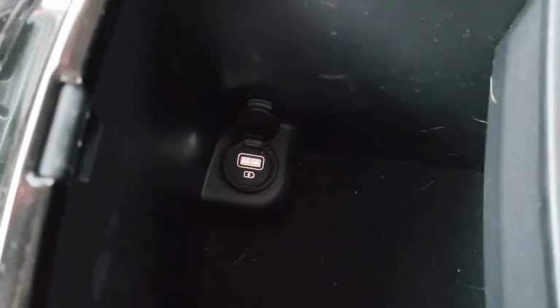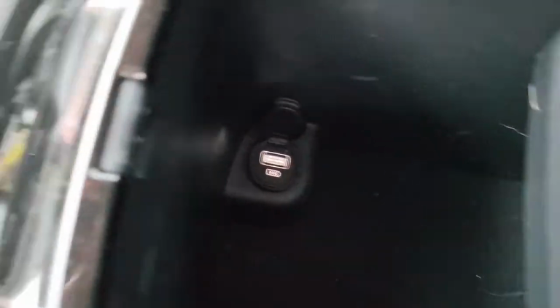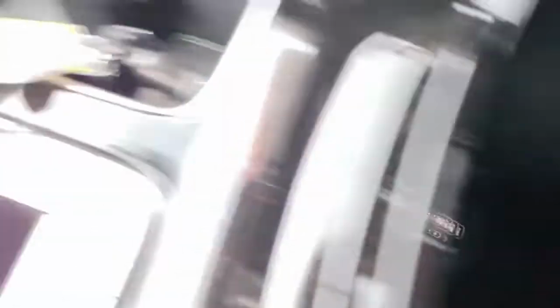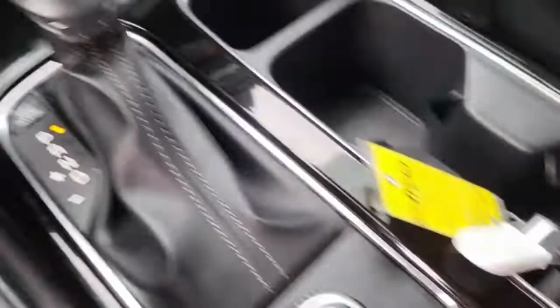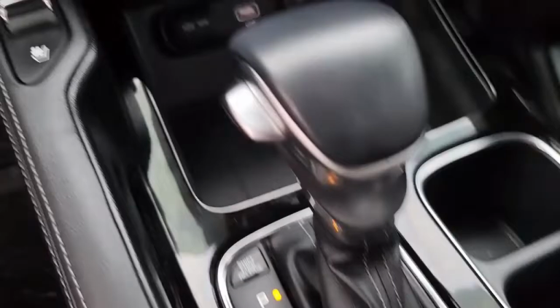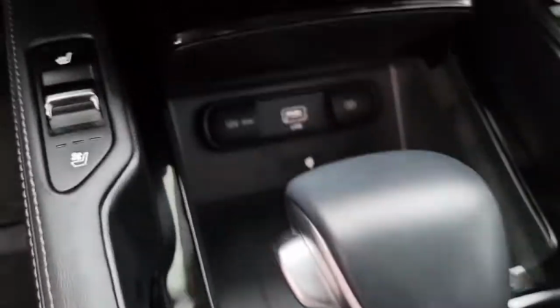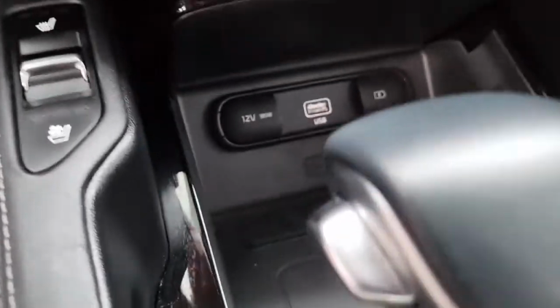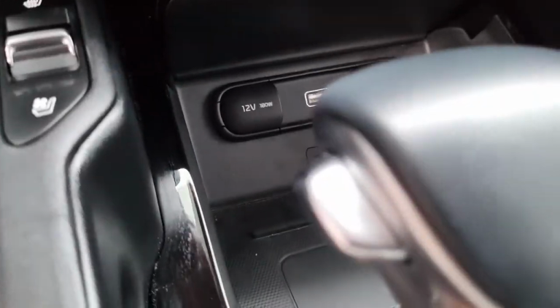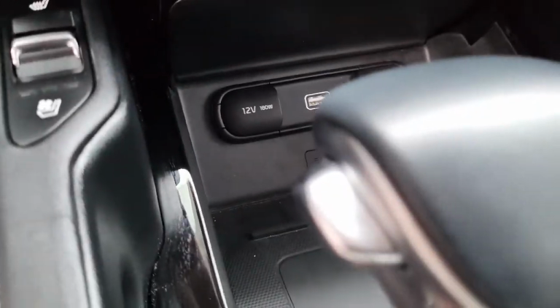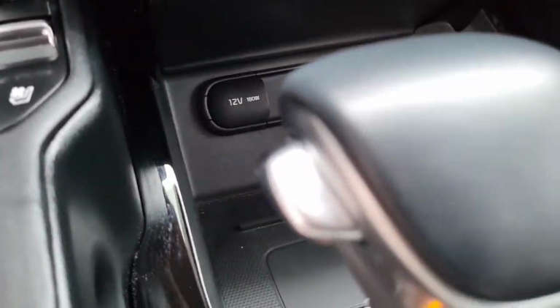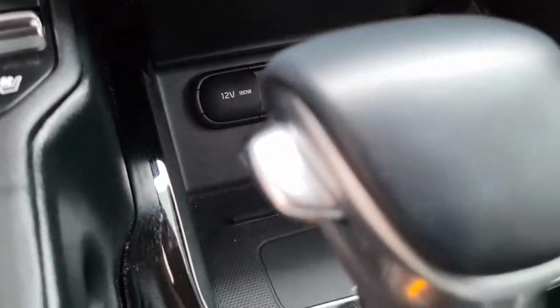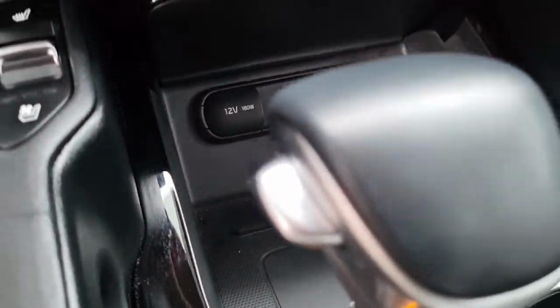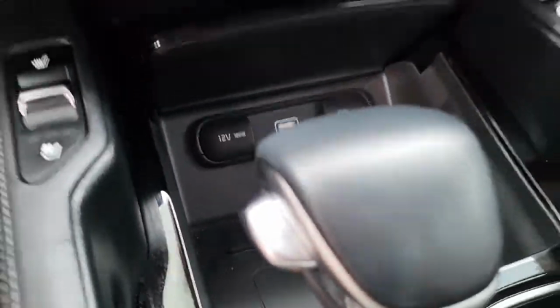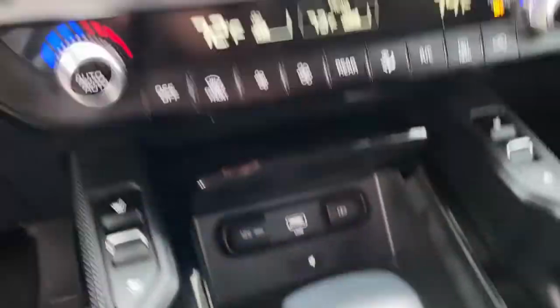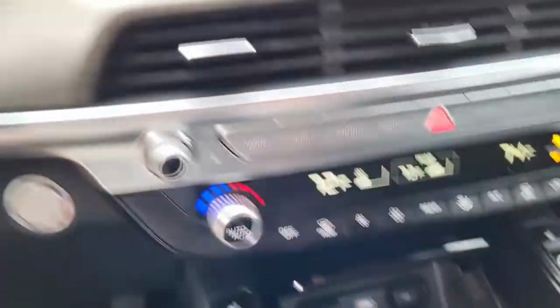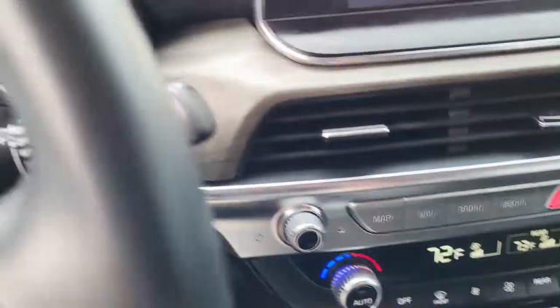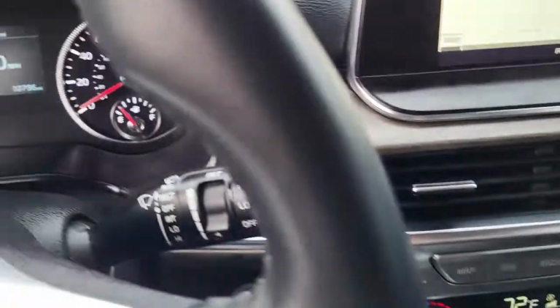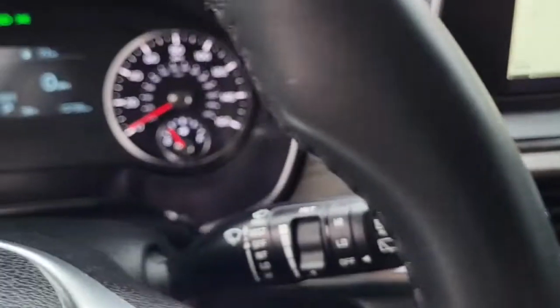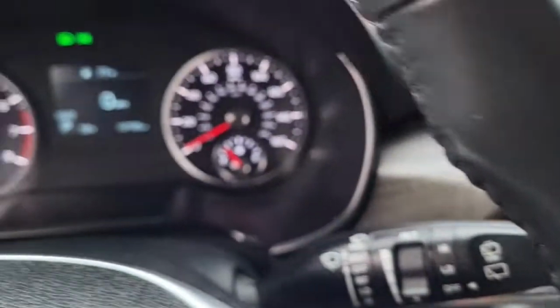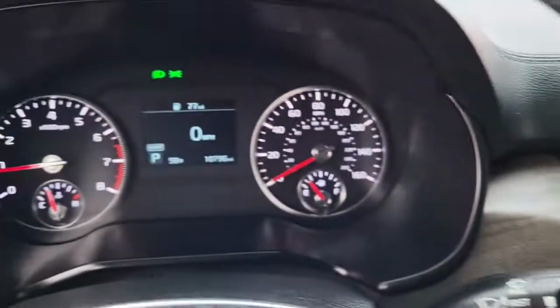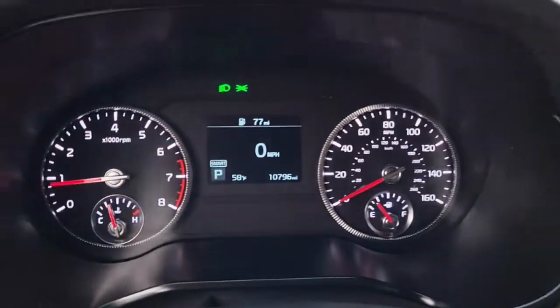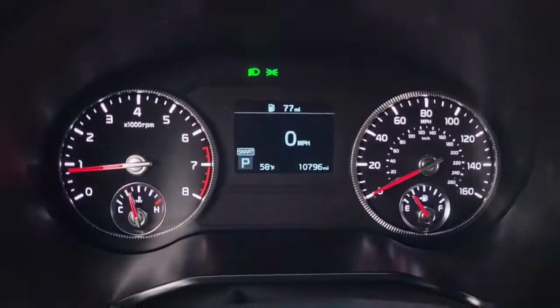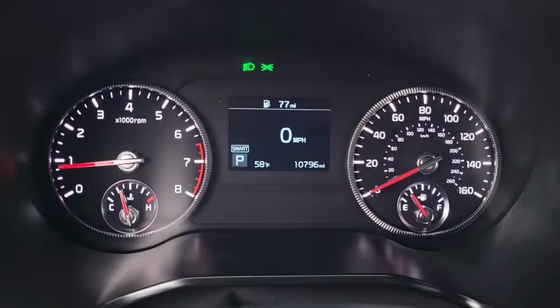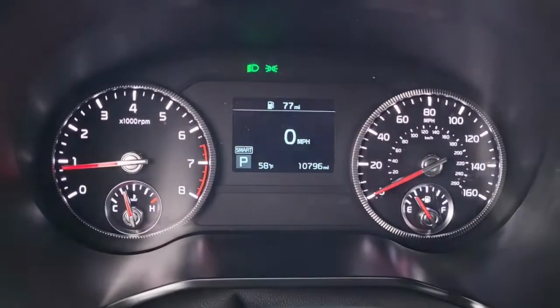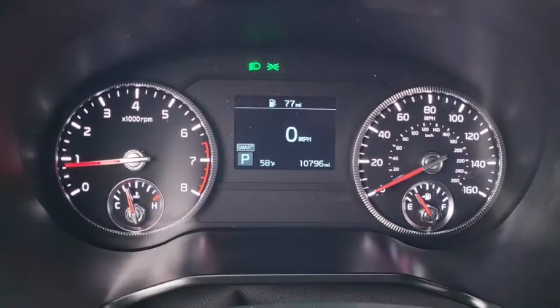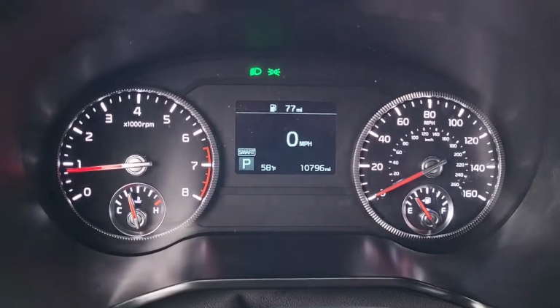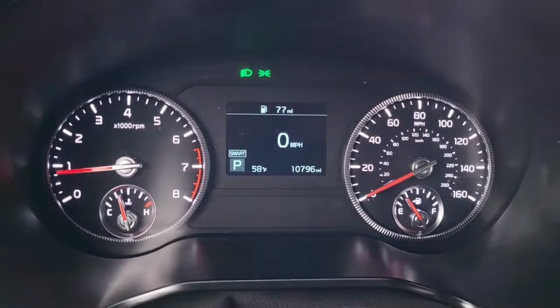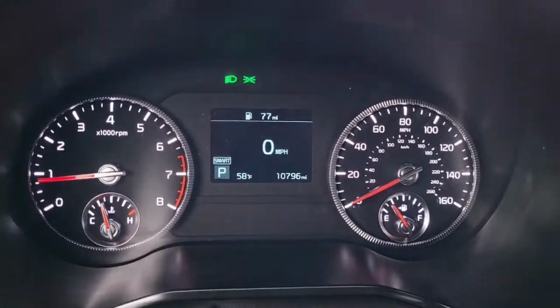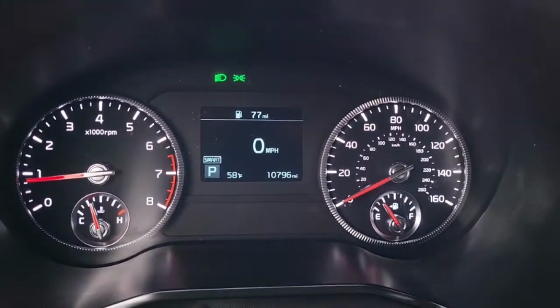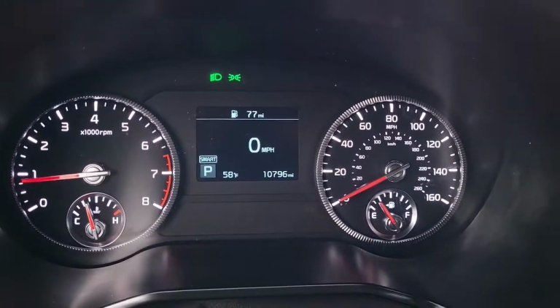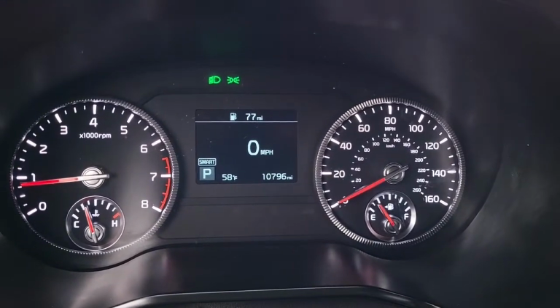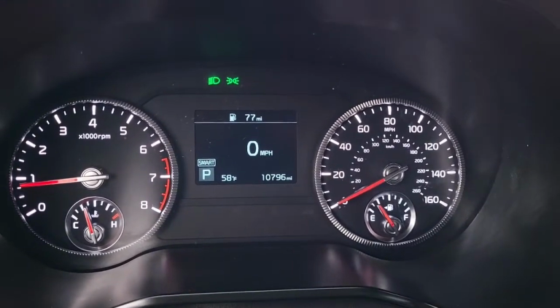I just want to give you an opportunity to listen to the quality of that stereo system. Coming here to the dash, it has your miles listed.